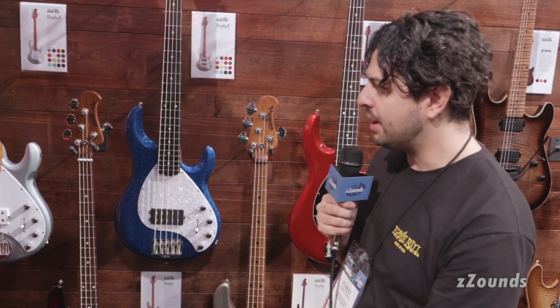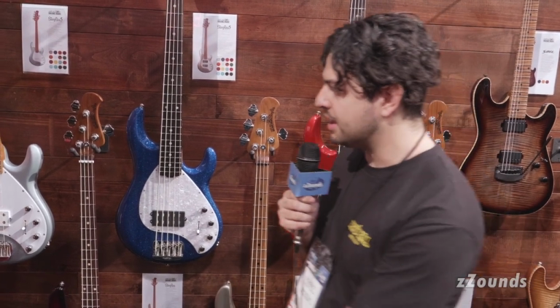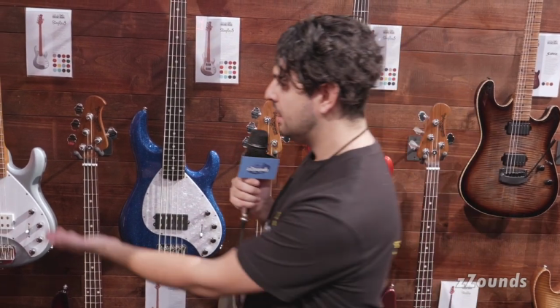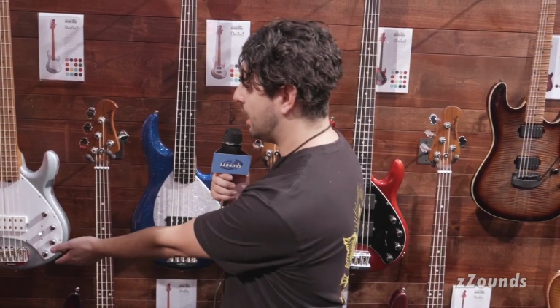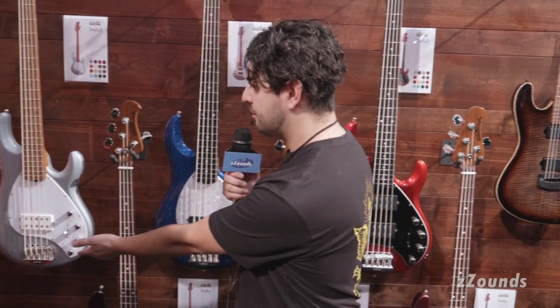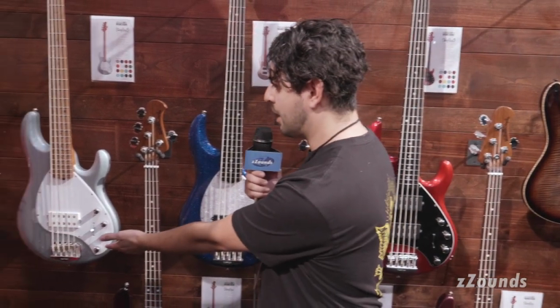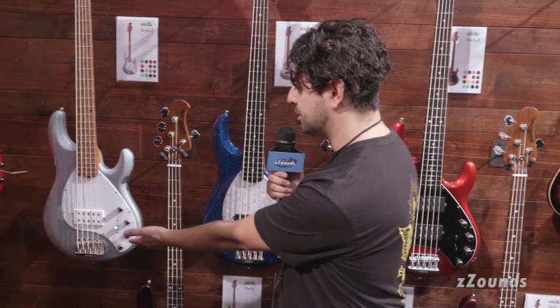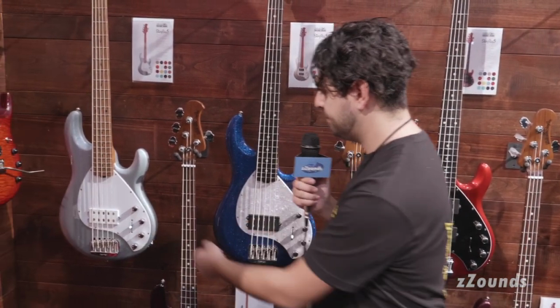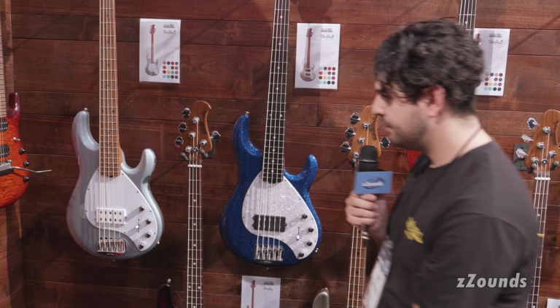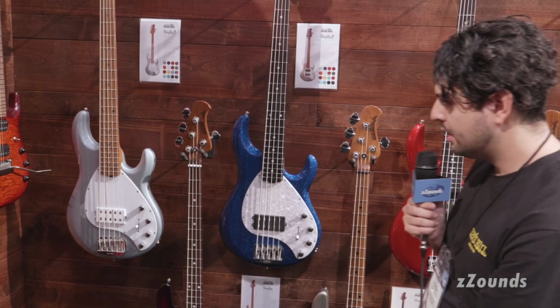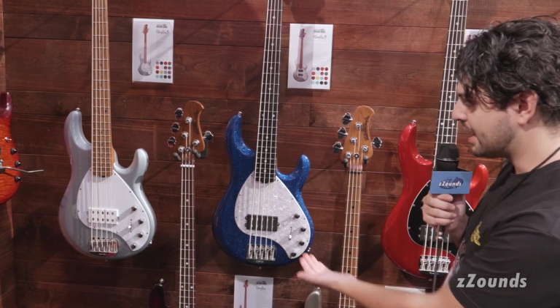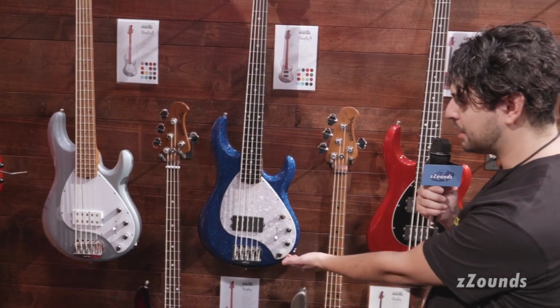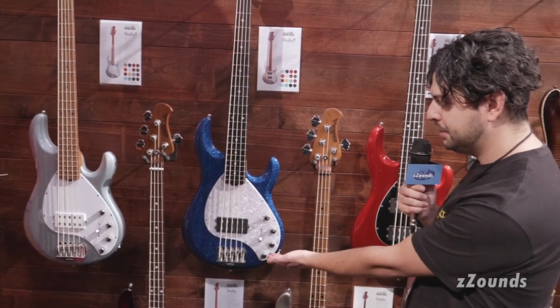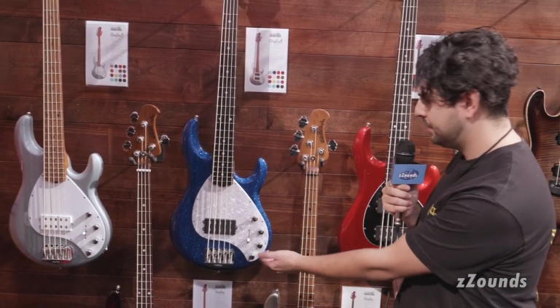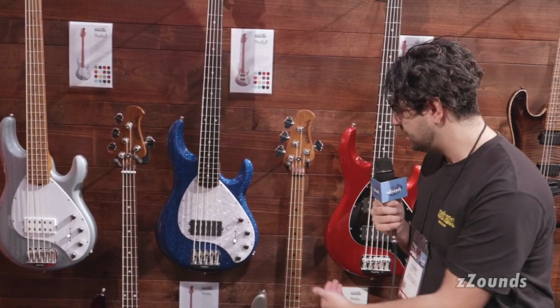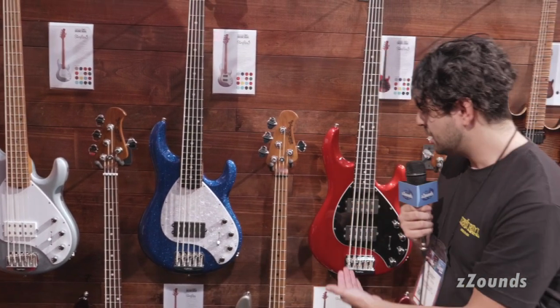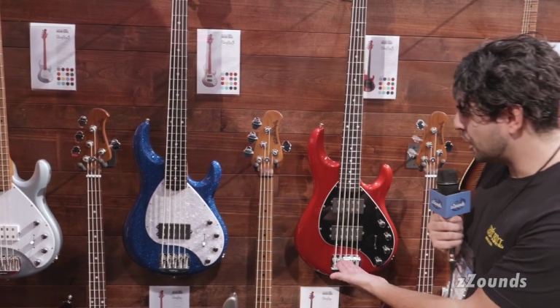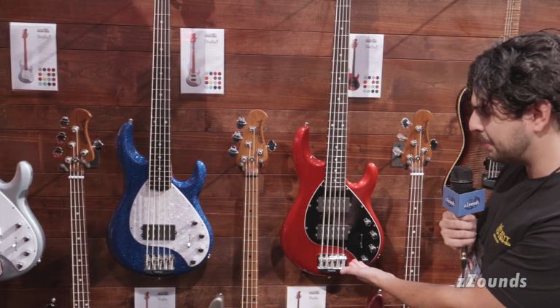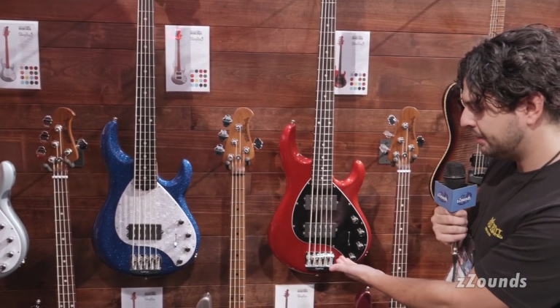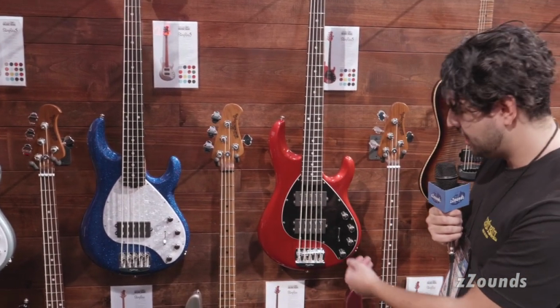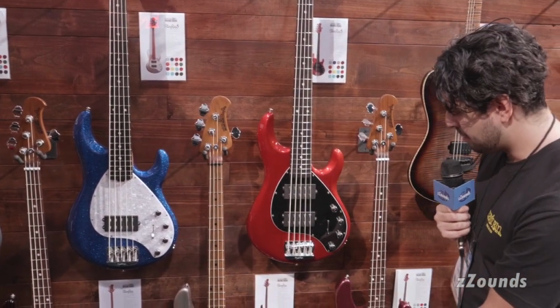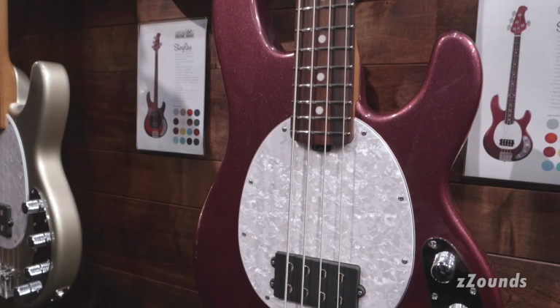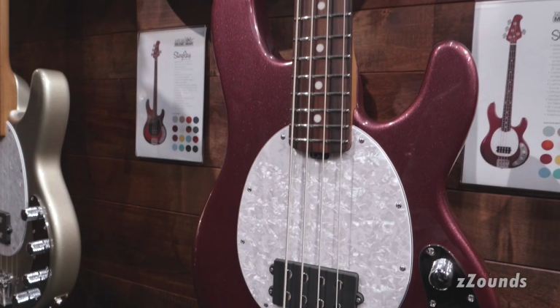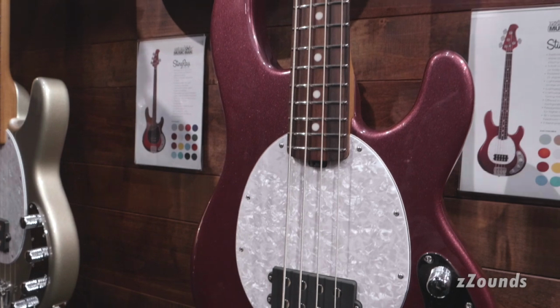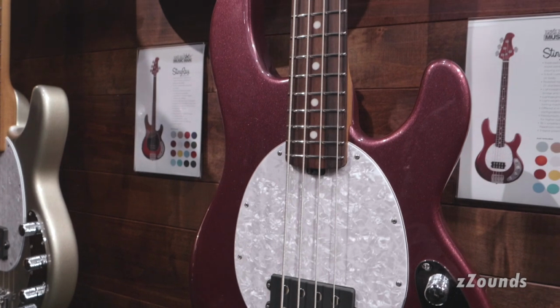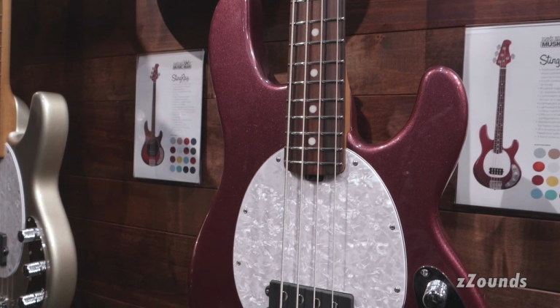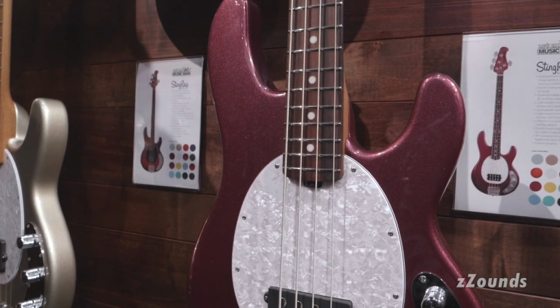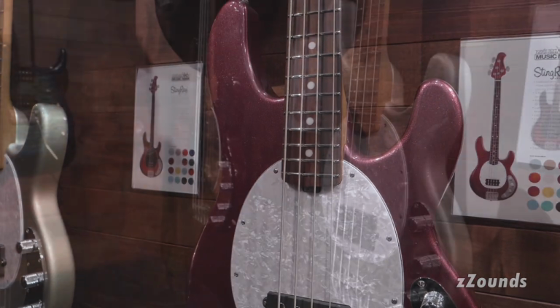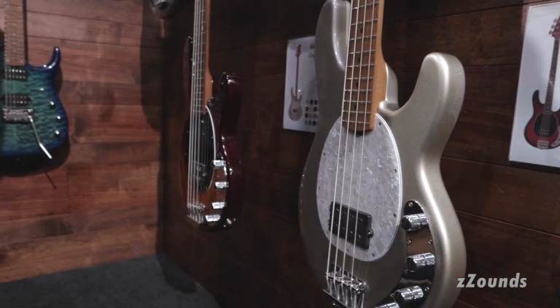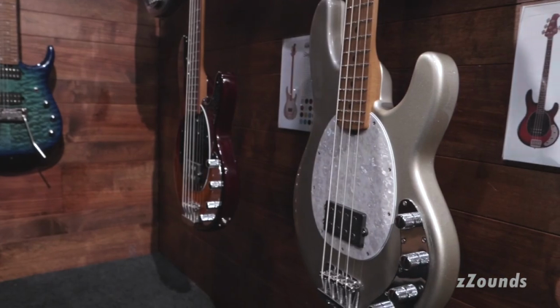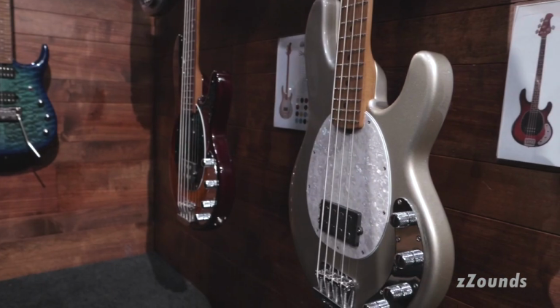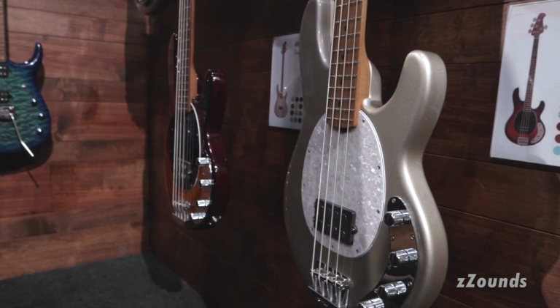We have the Fire Mist Silver, Tectonic Blue, Ghost Pepper, Maroon Mist, Ghost Wood, and Burnt Amber.